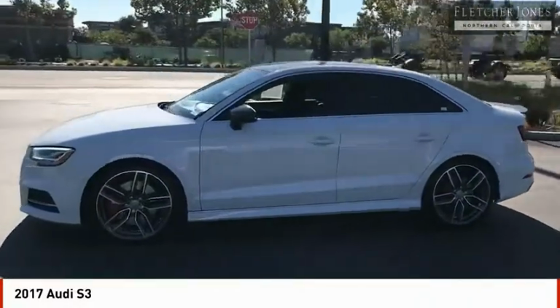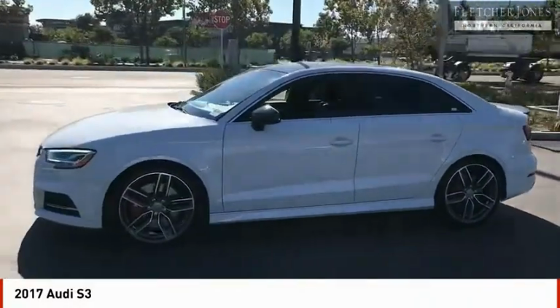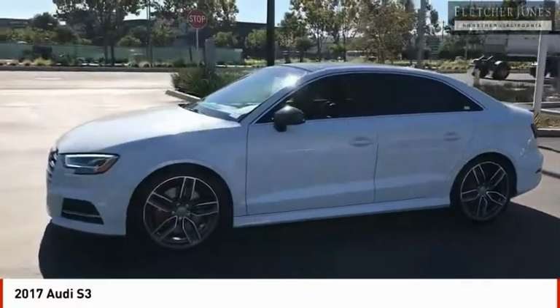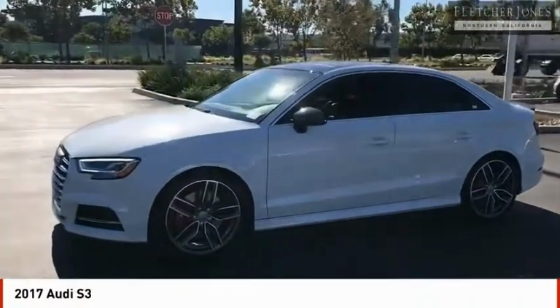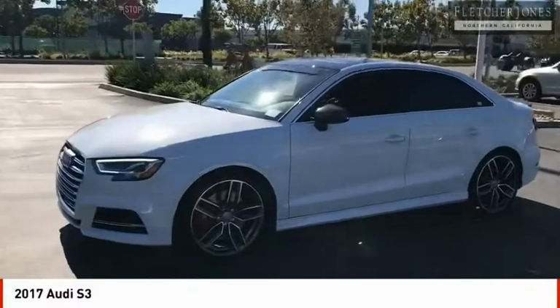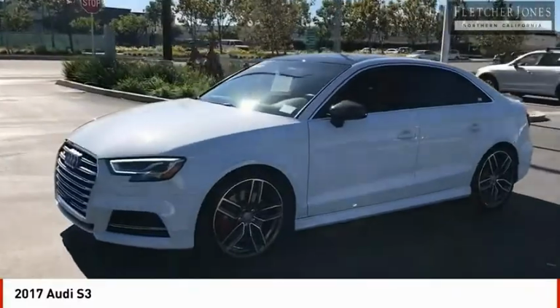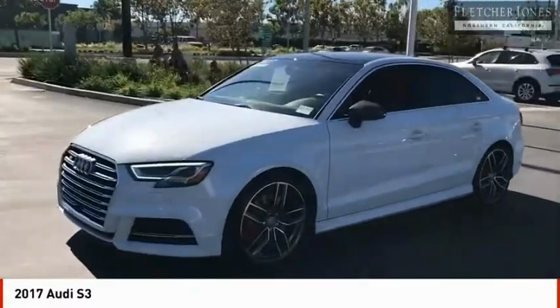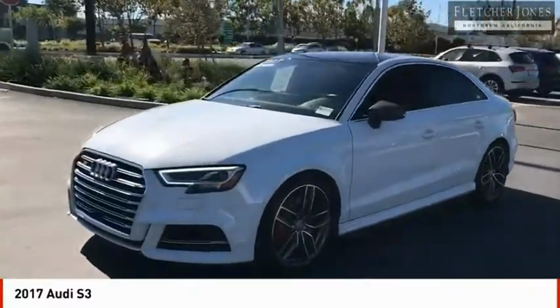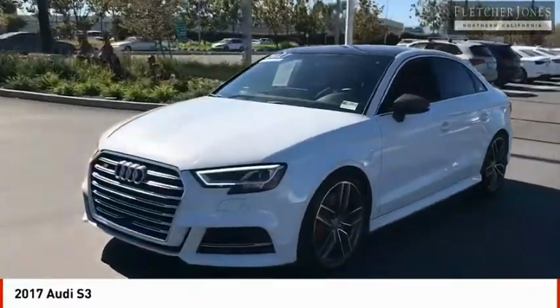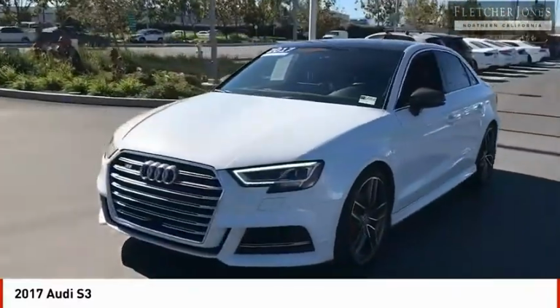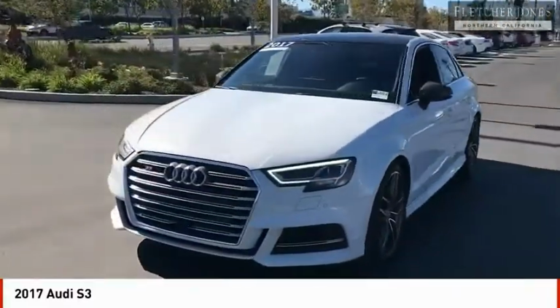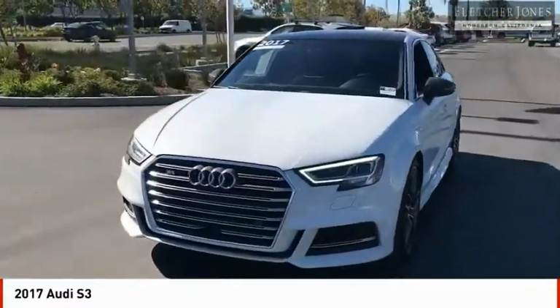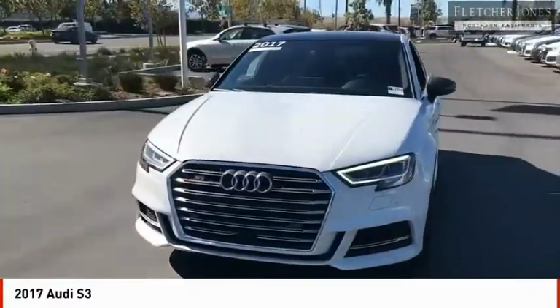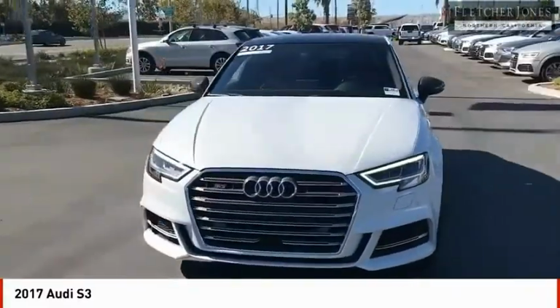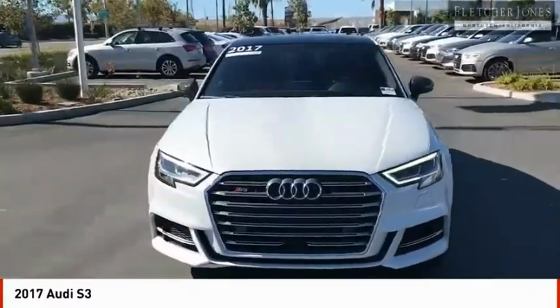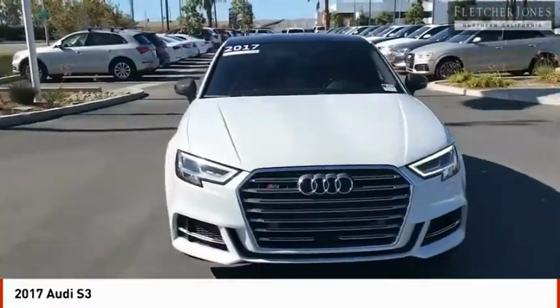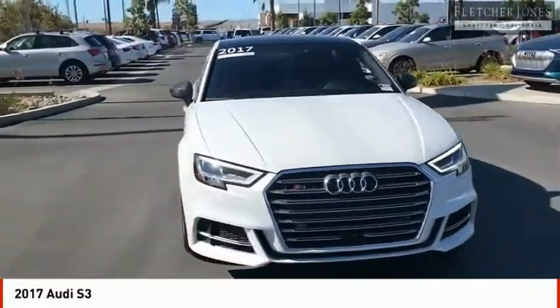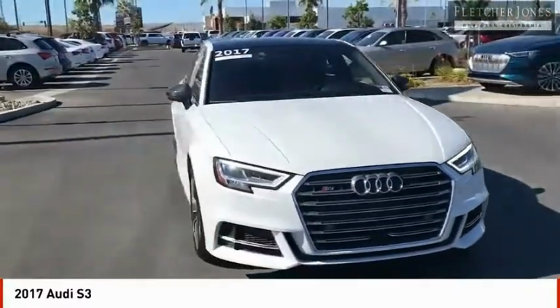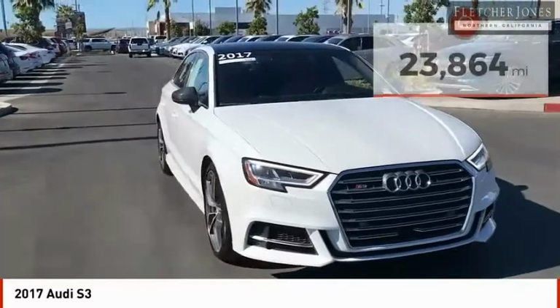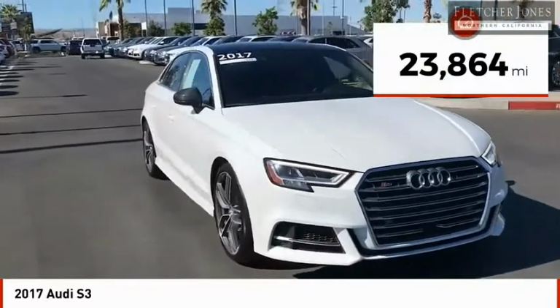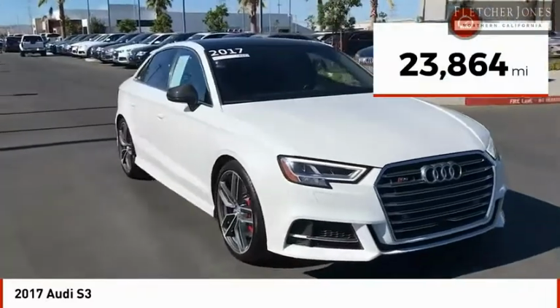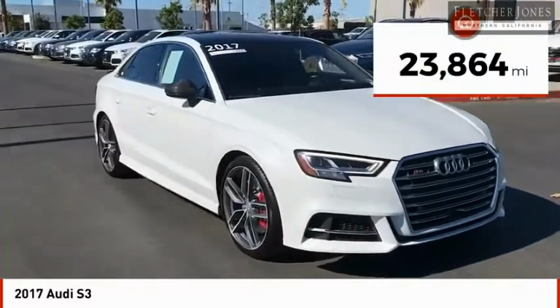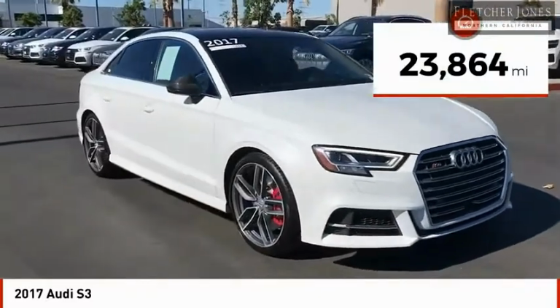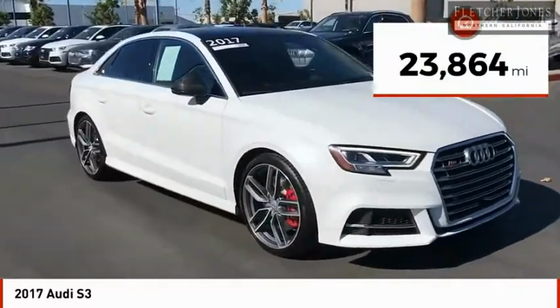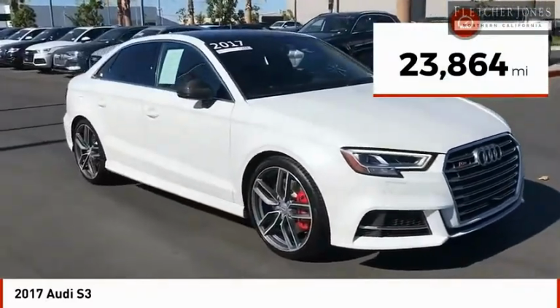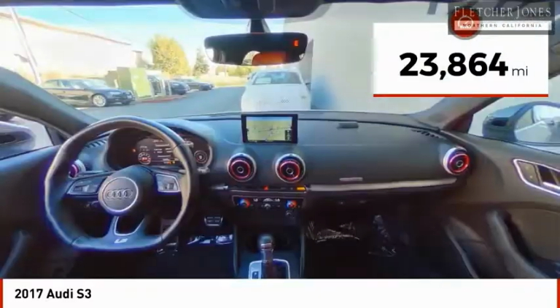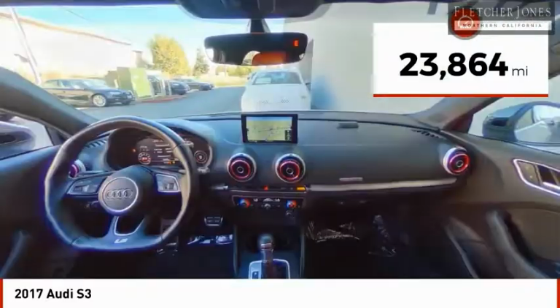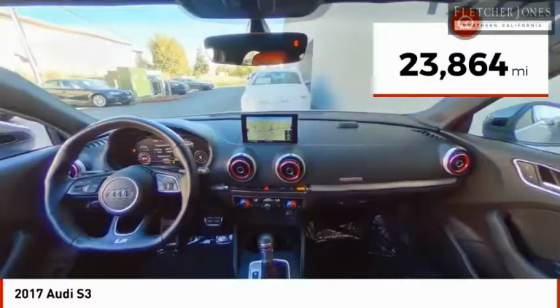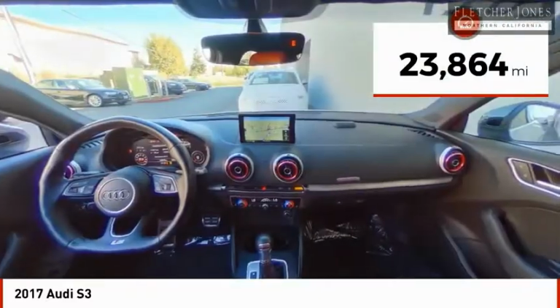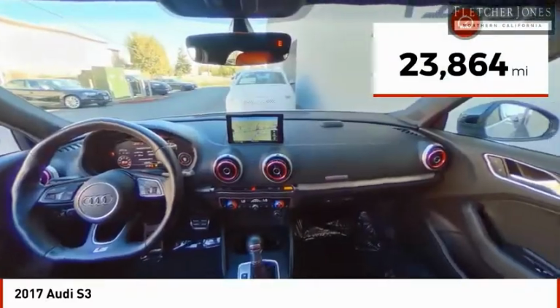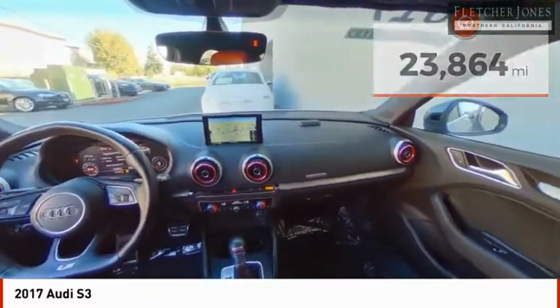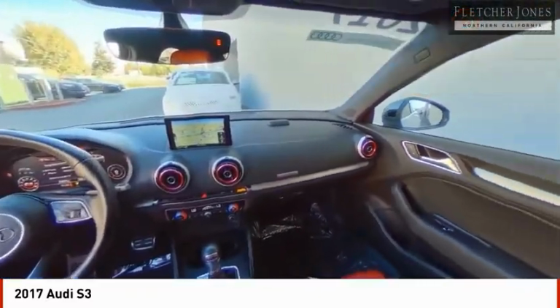Take a seat inside the S3 and you'll see an interior that's refreshingly simple, yet extremely refined. This vehicle has less than 25,000 miles. Here are some of this vehicle's great options.